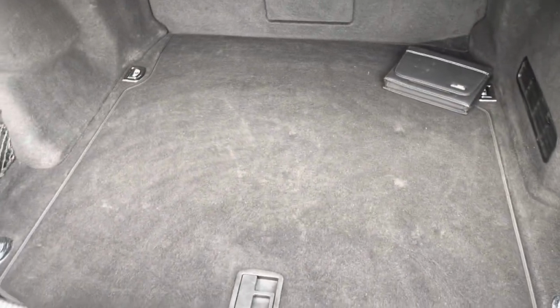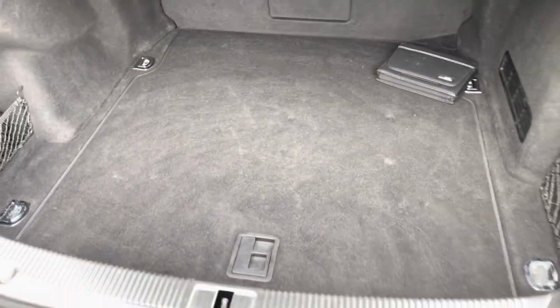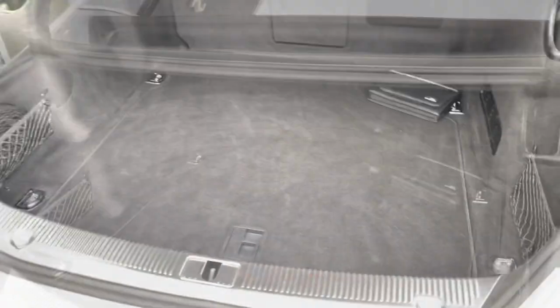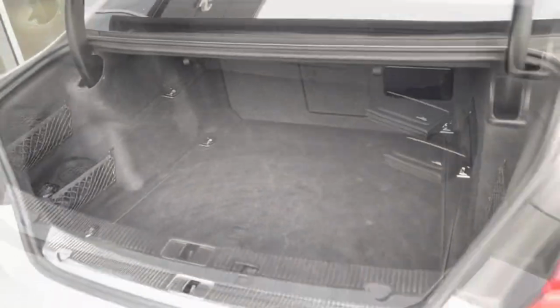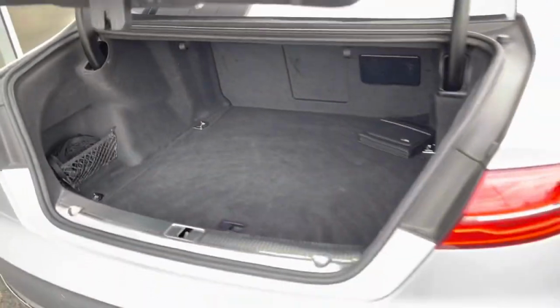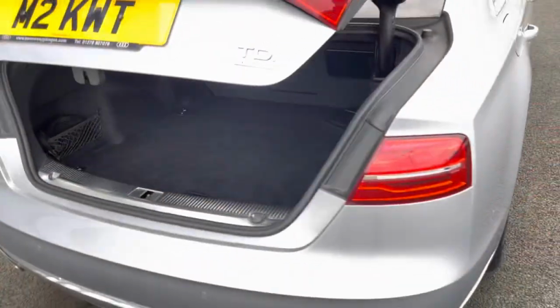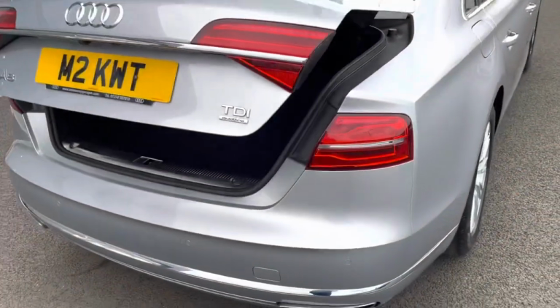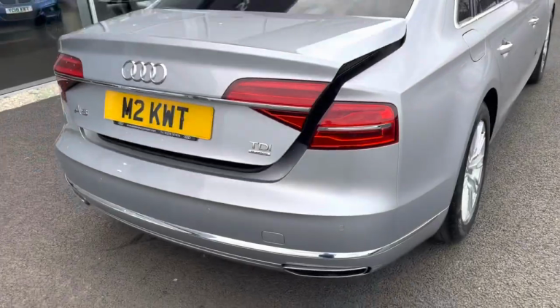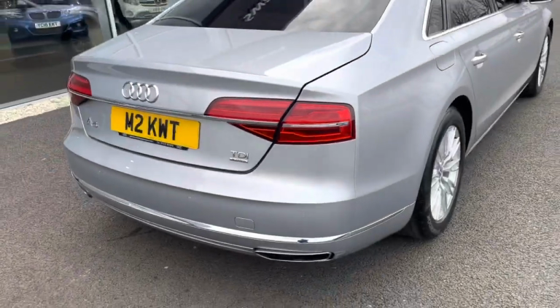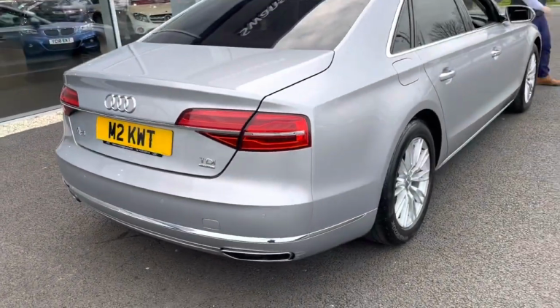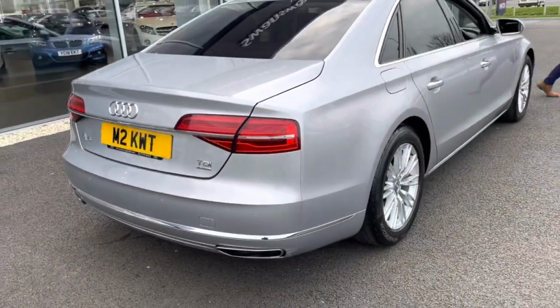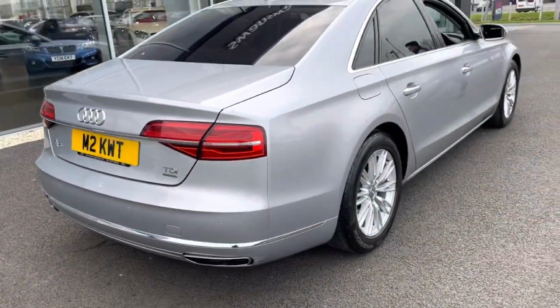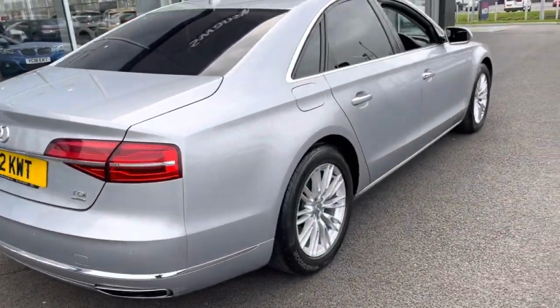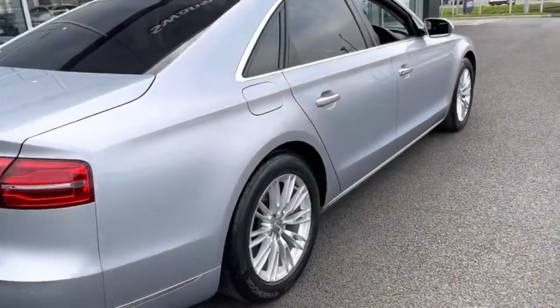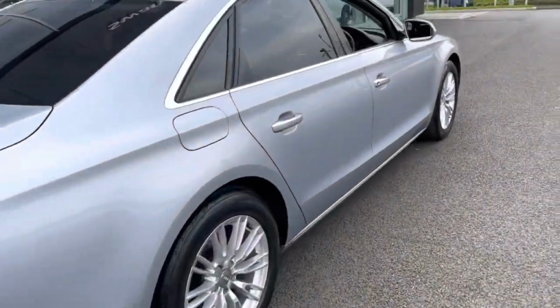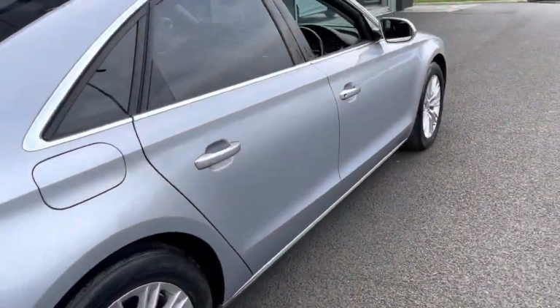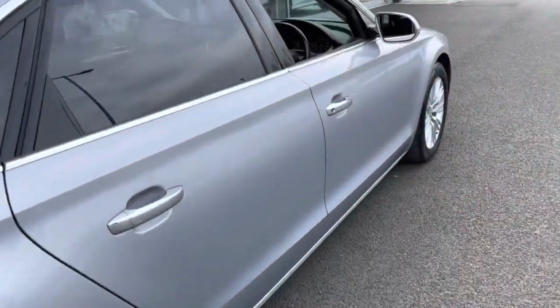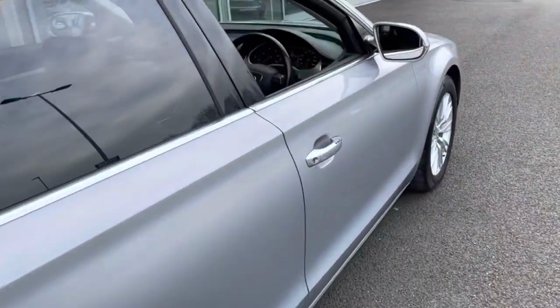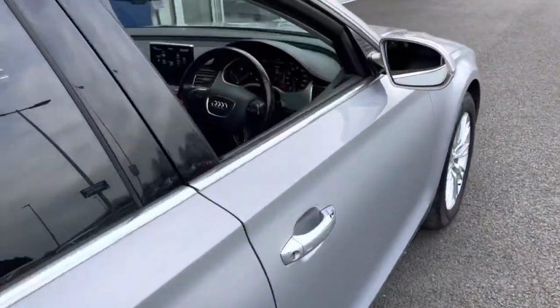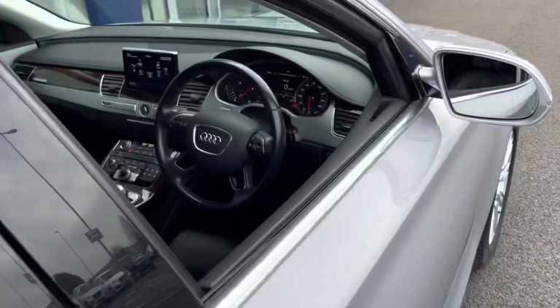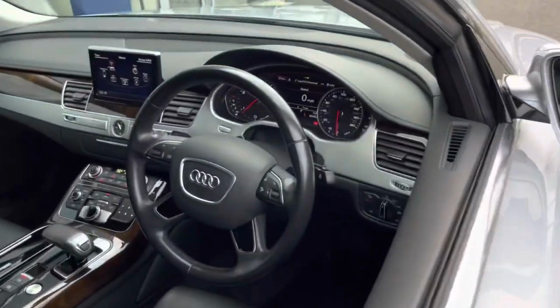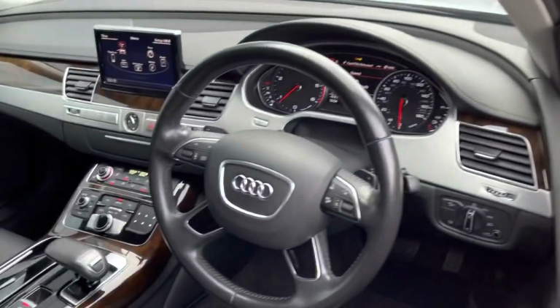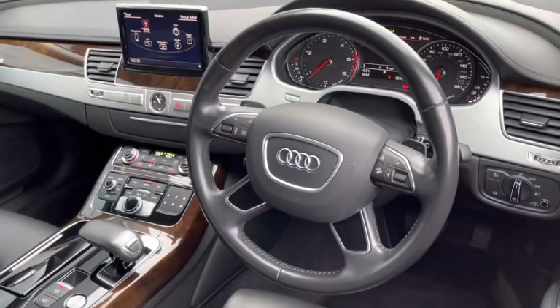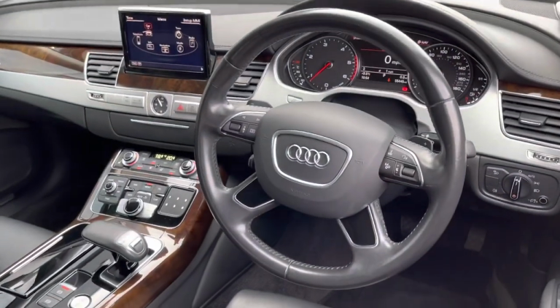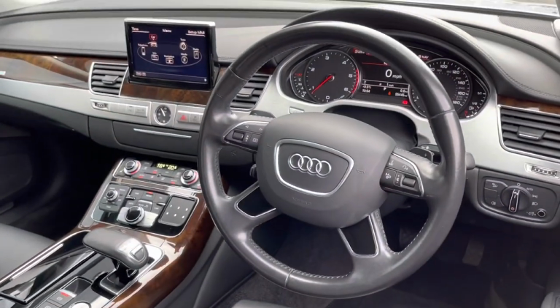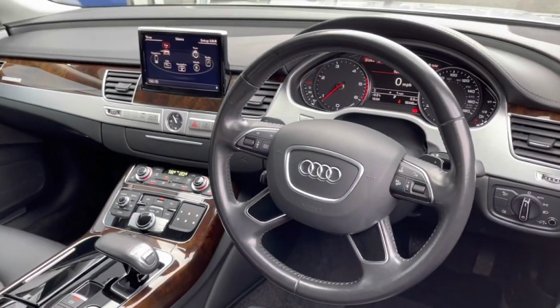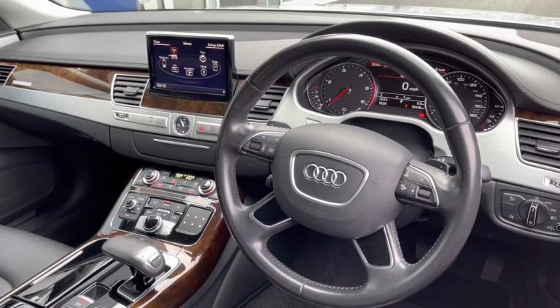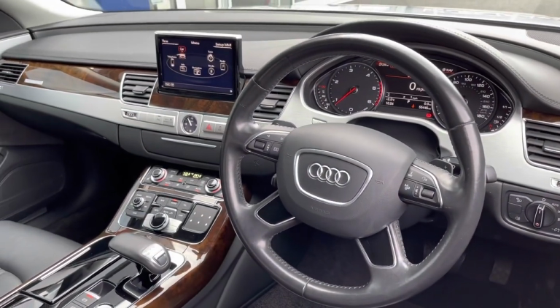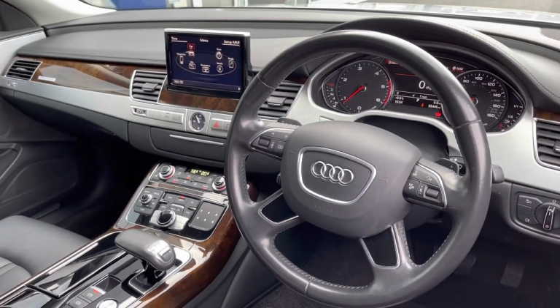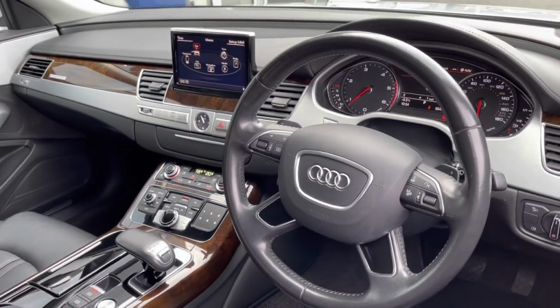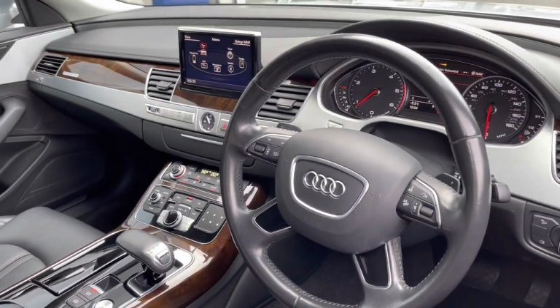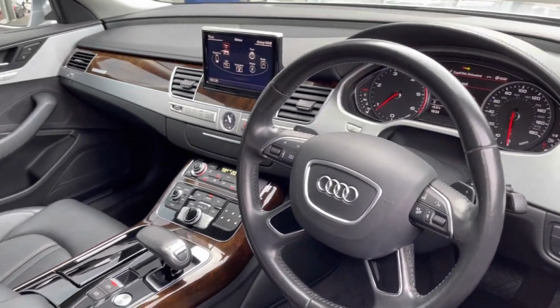It has full Audi service history with four services performed and the last done at 55,000 miles, so it's been done very recently. The car produces 260 brake horsepower, so it gets about pretty quick.